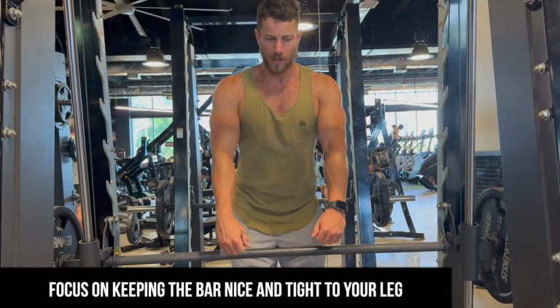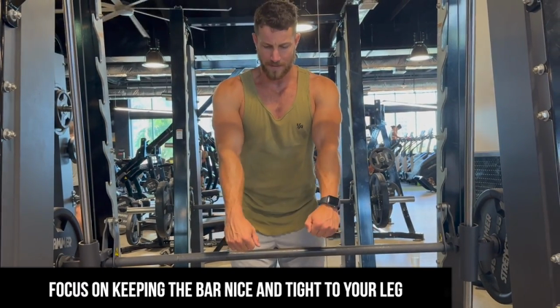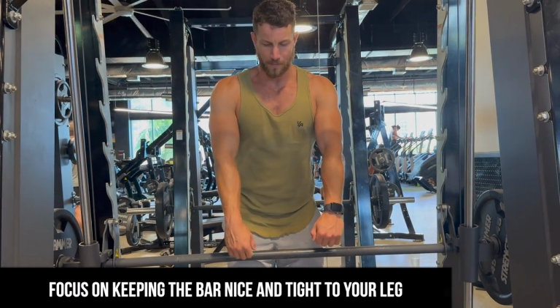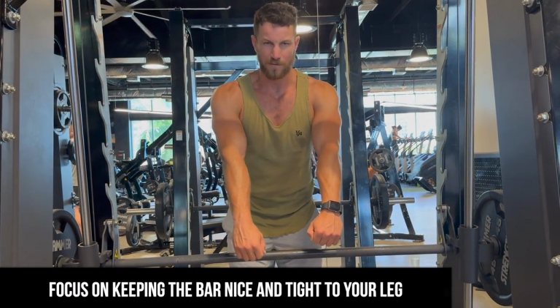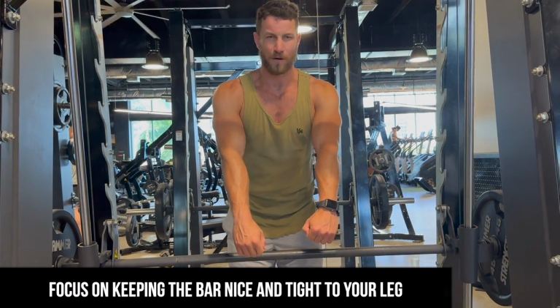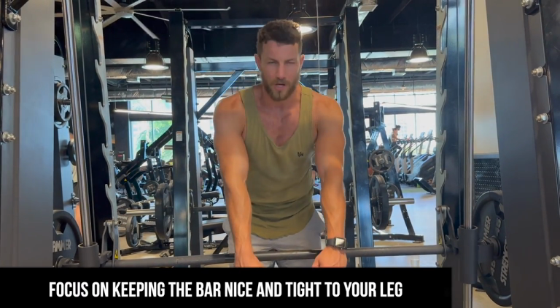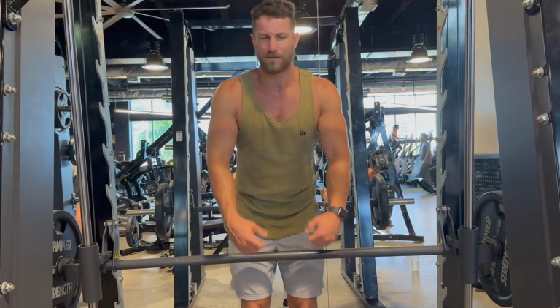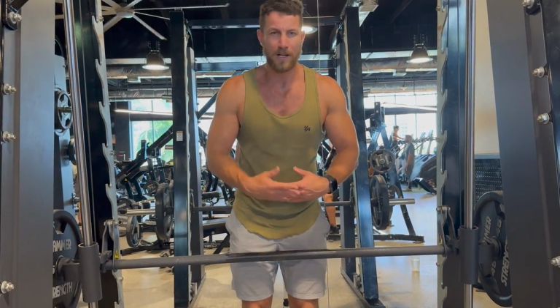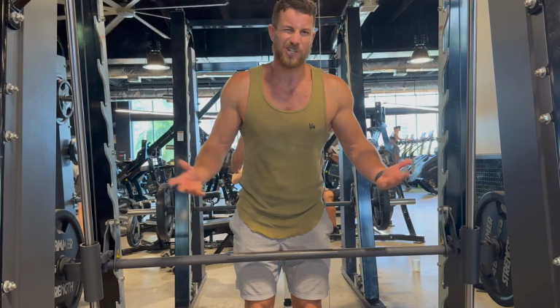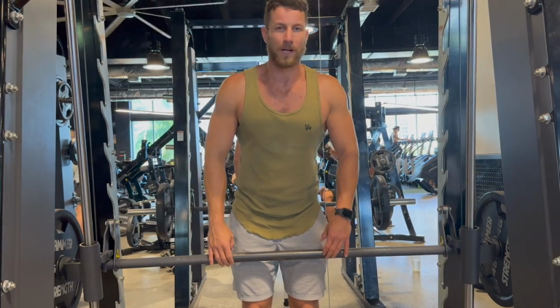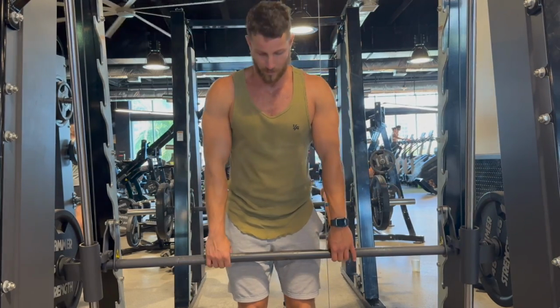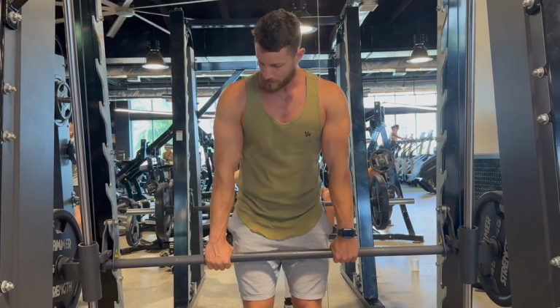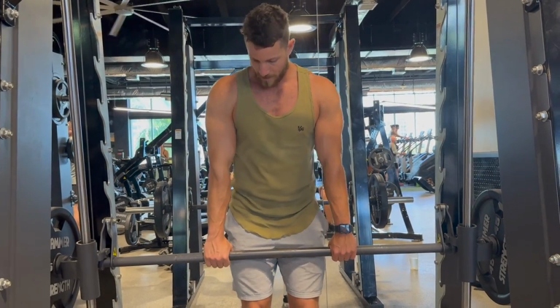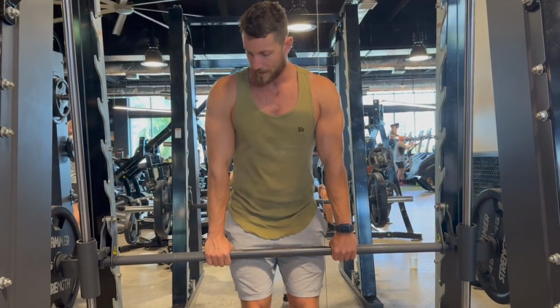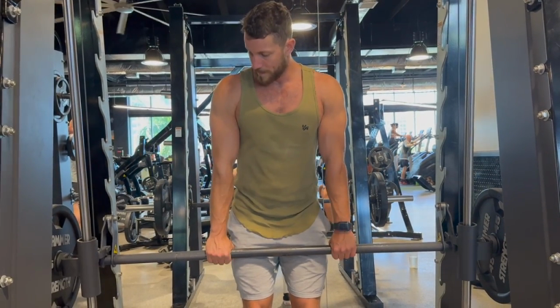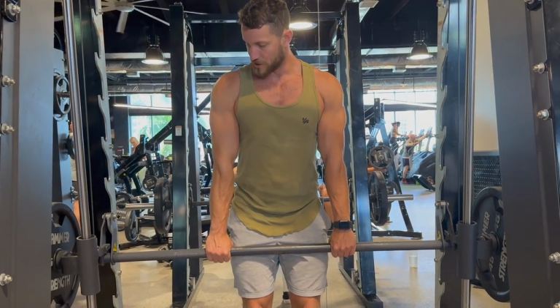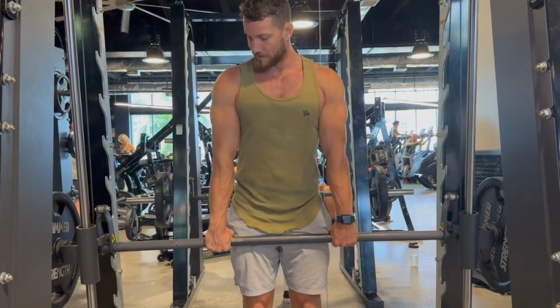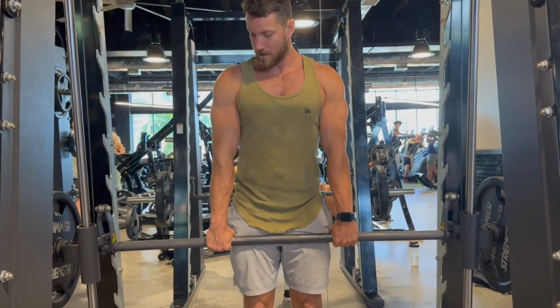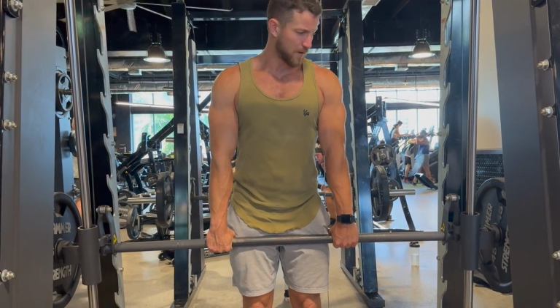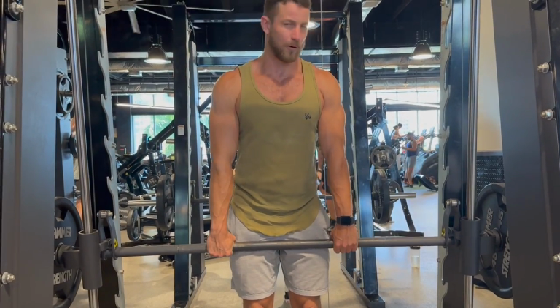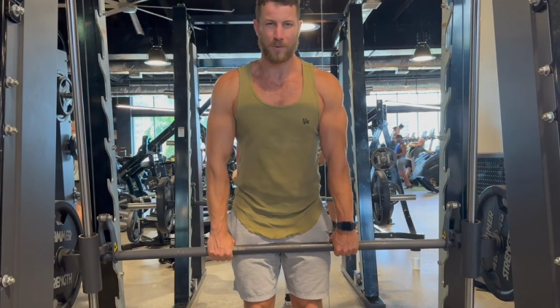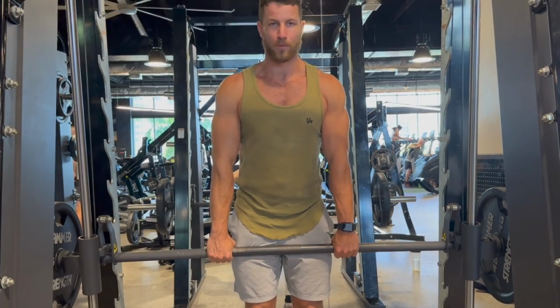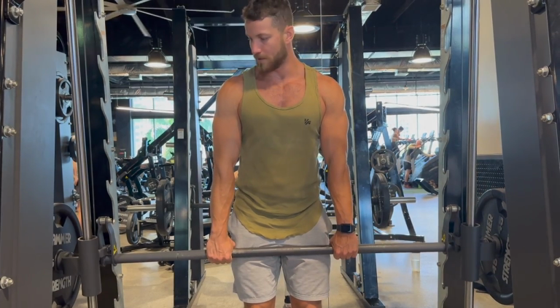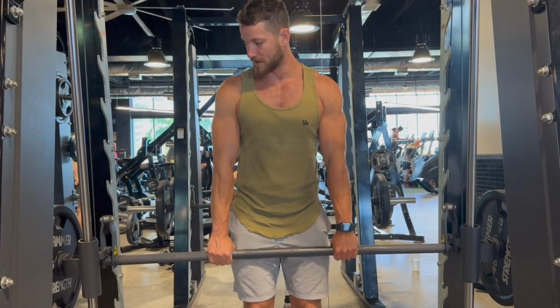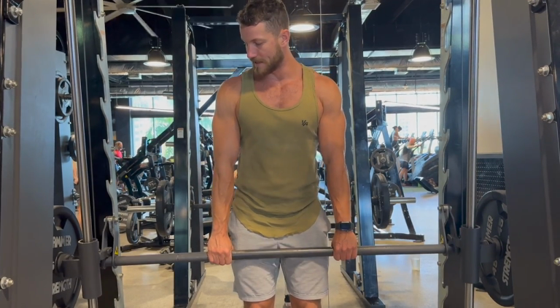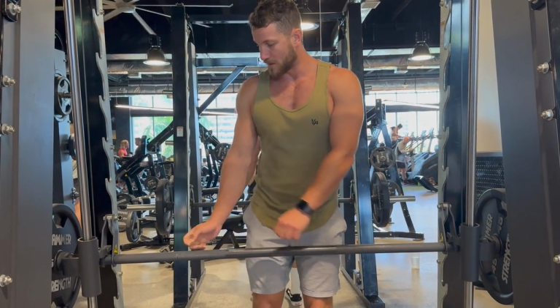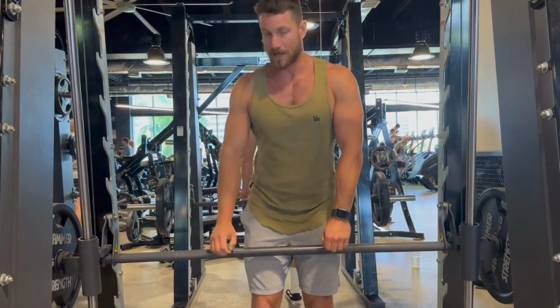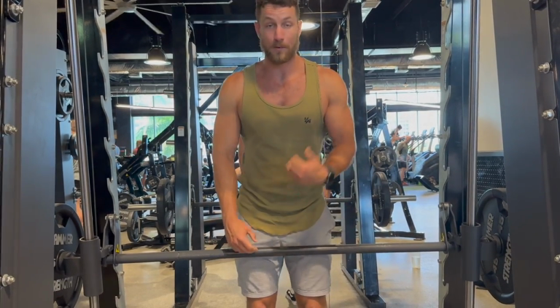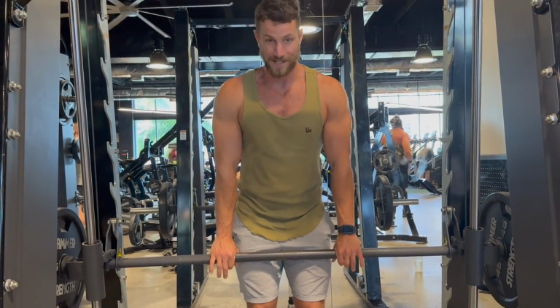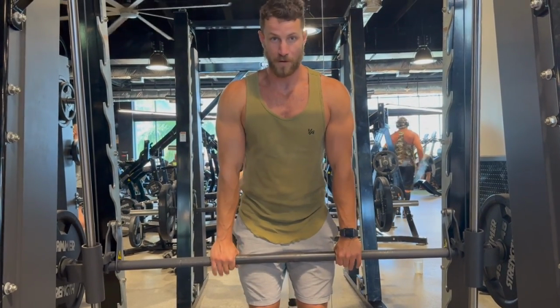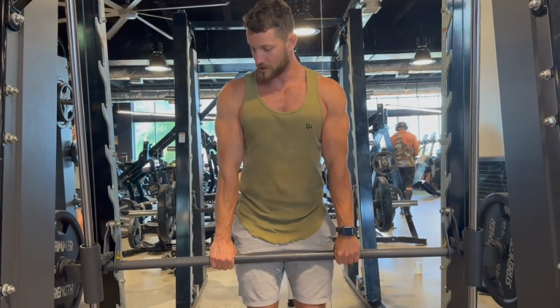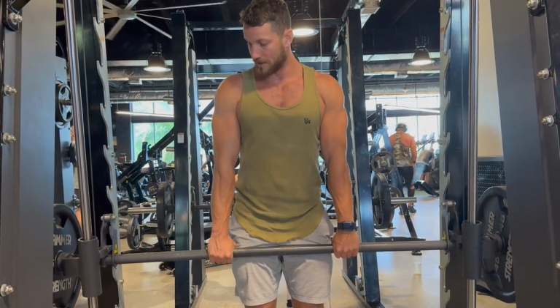A lot of times people keep the bar too far in front, which will cause you to lean forward — it's just a little bit uncomfortable. Starting off, you're going to pick it up and lift up. I'm going backwards just so we can film properly, but typically speaking you'll be pulling it away. For the sake of filming, we're just going to go like this.